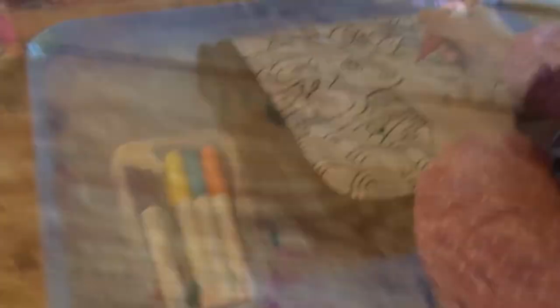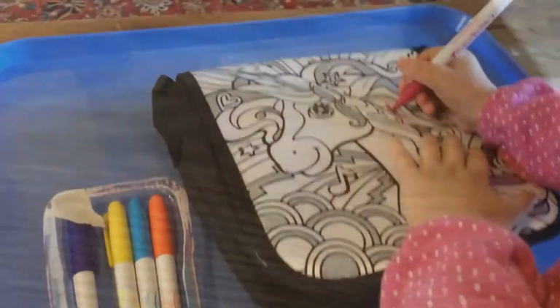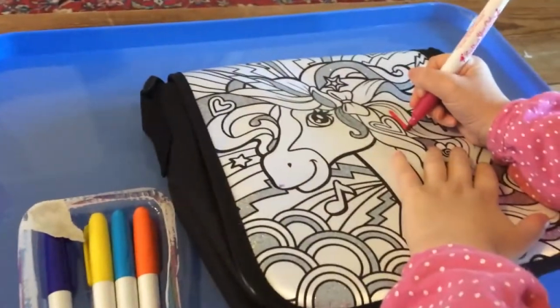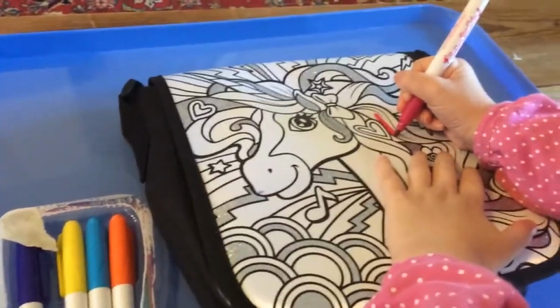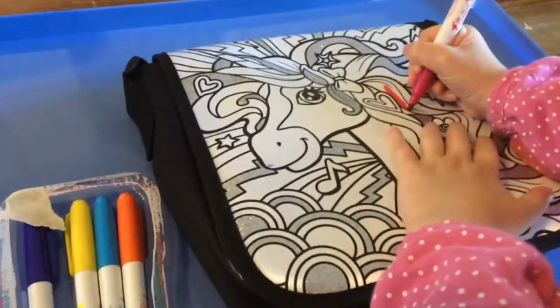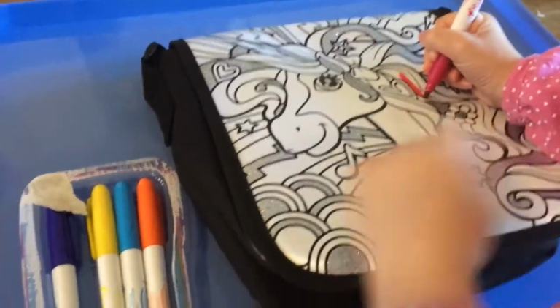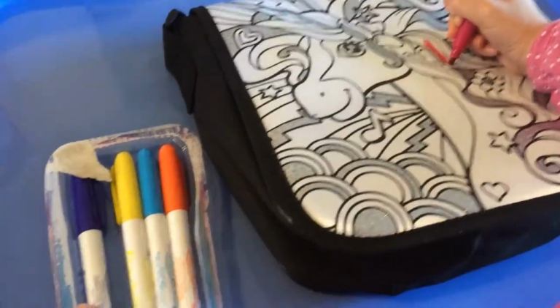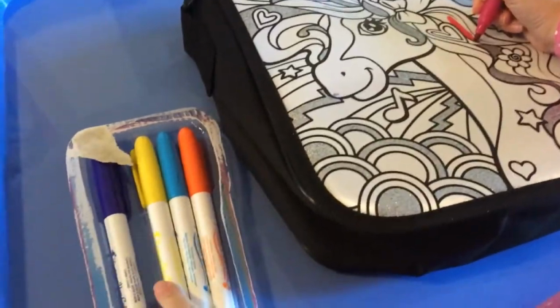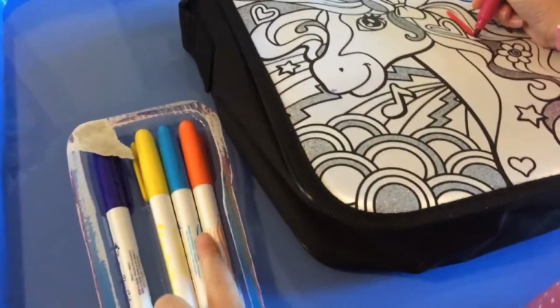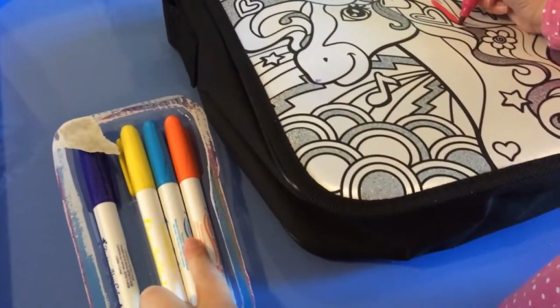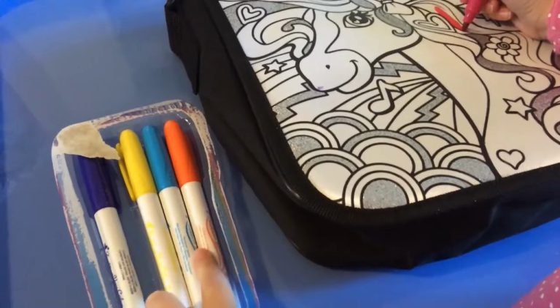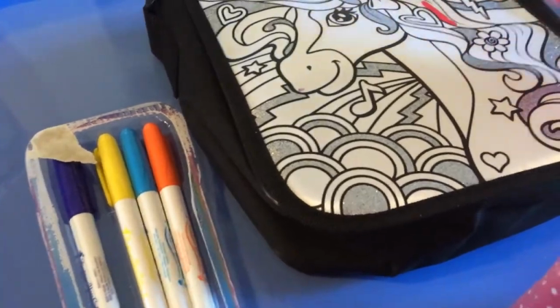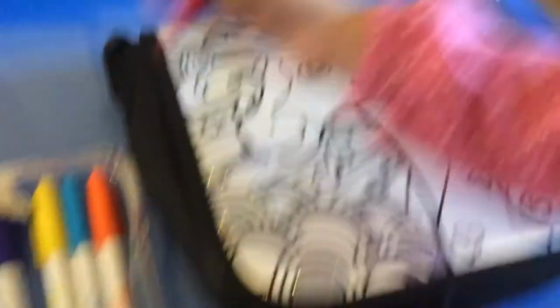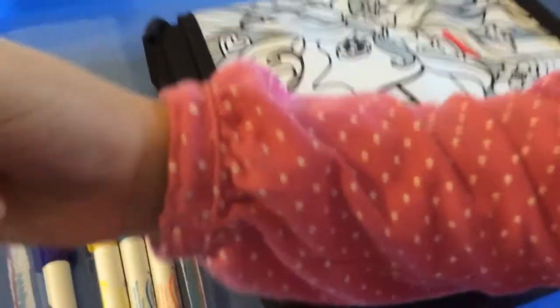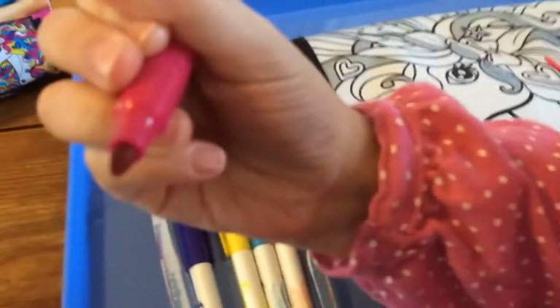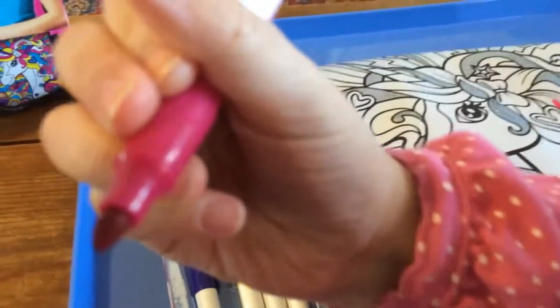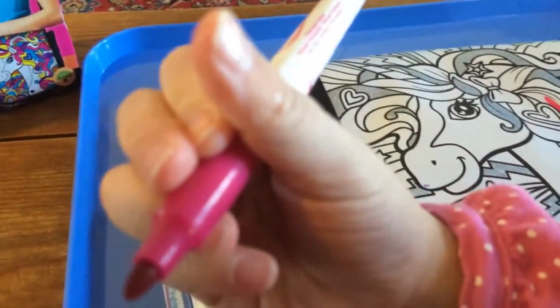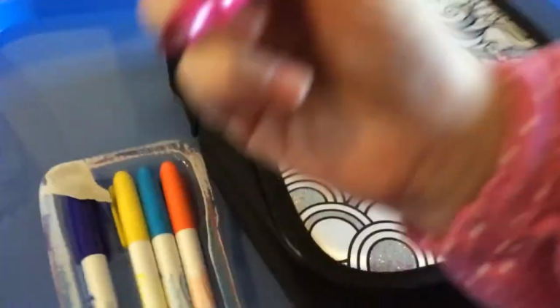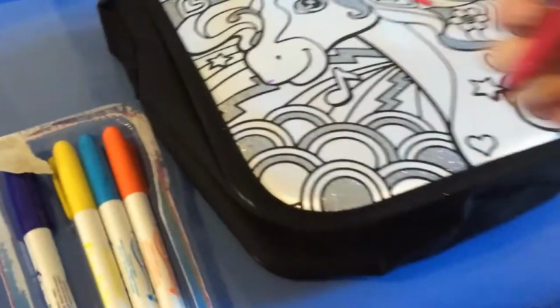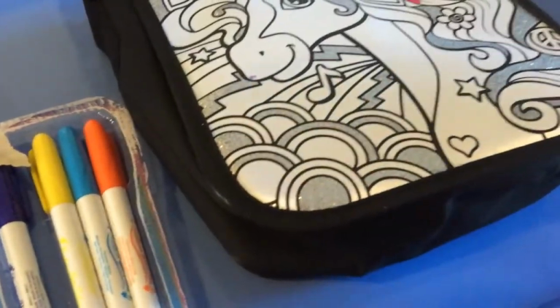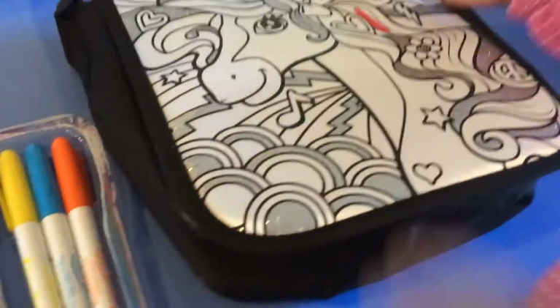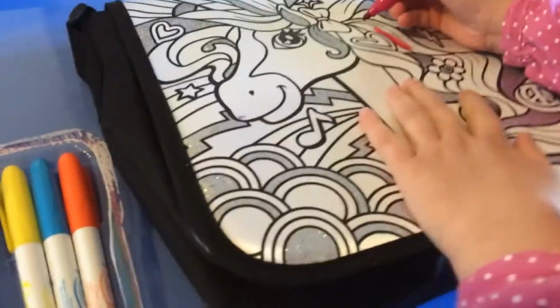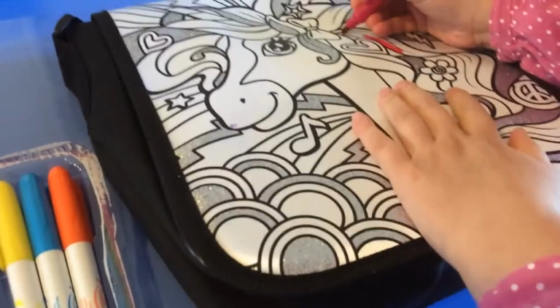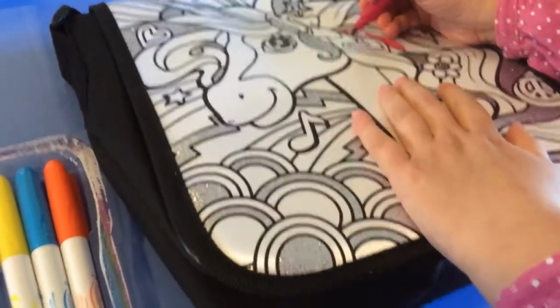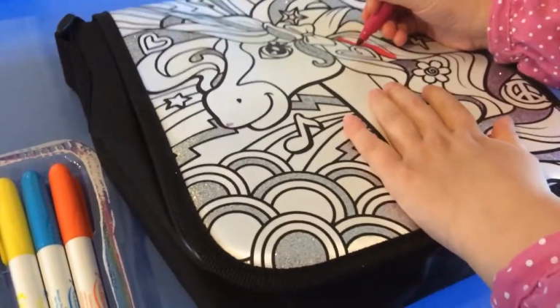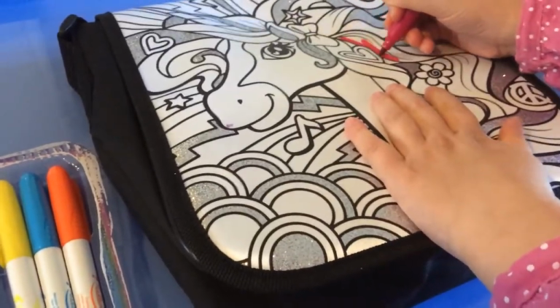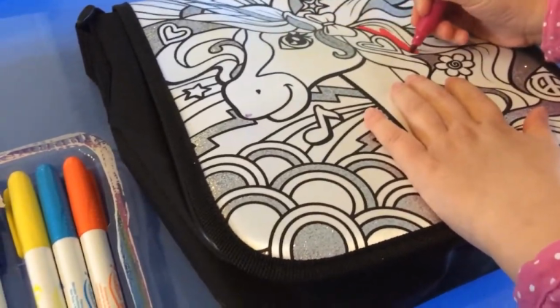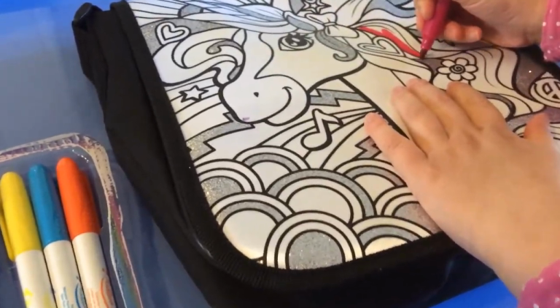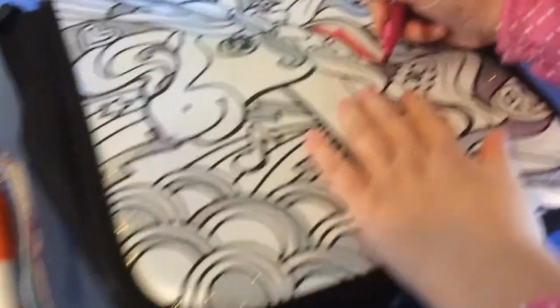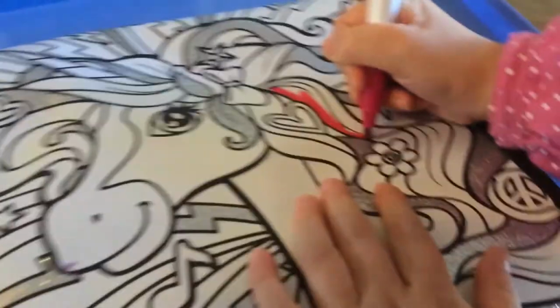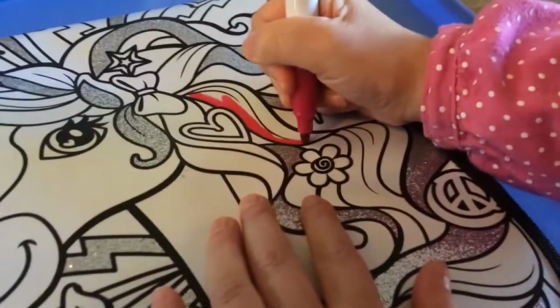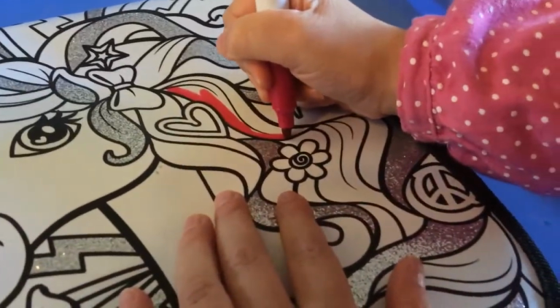Alright, so what color markers do we get? Purple, yellow, blue, orange, and pink! Now these are permanent markers, right? So you can't get them on anything else but the bag. Yes, Daddy.